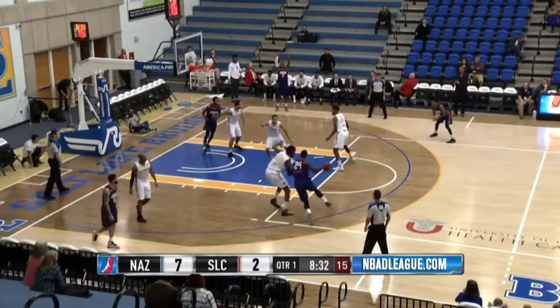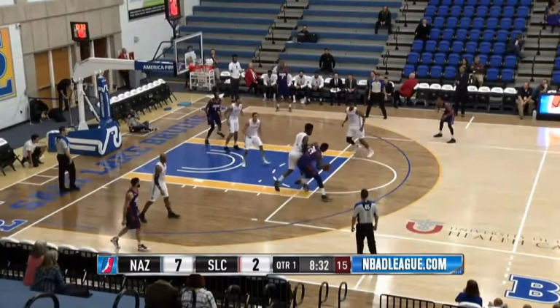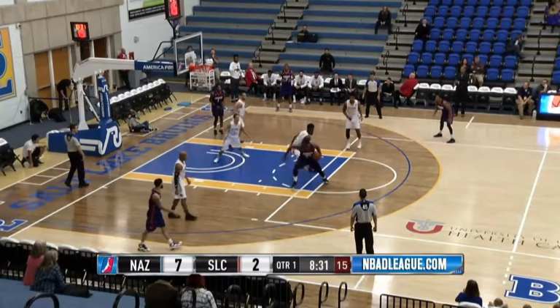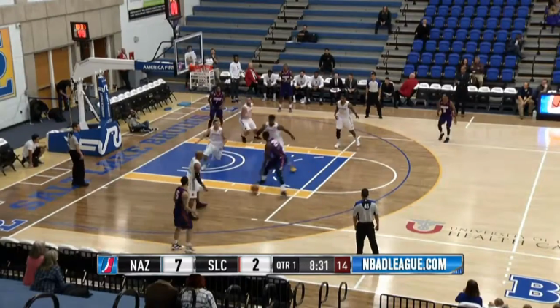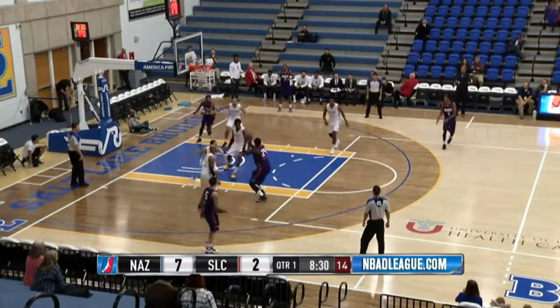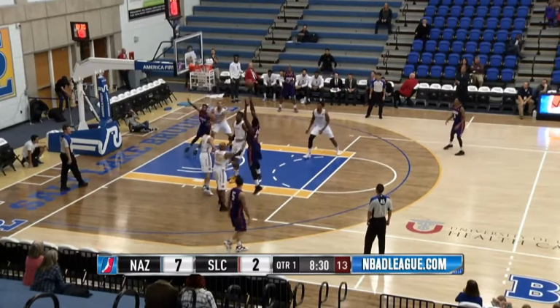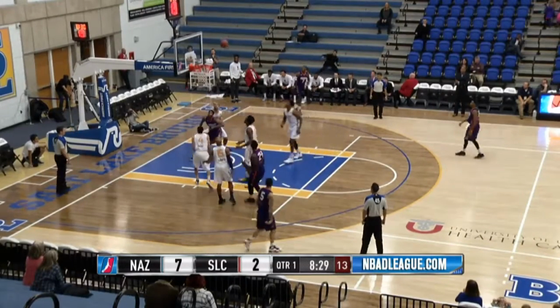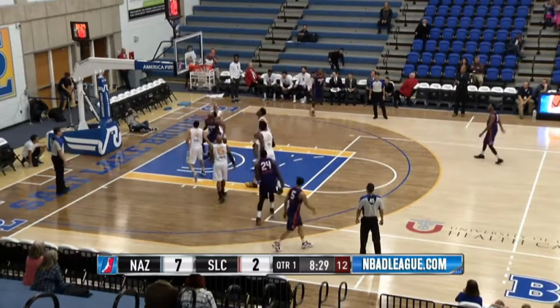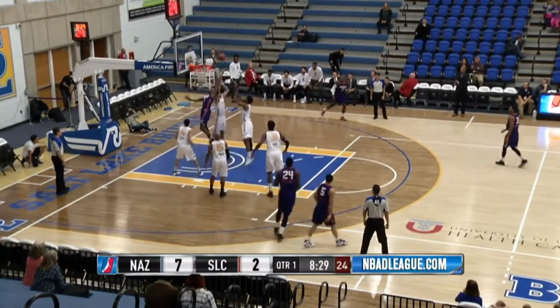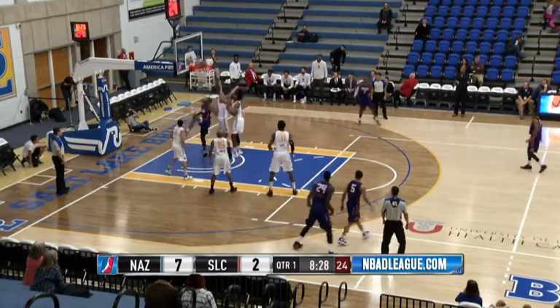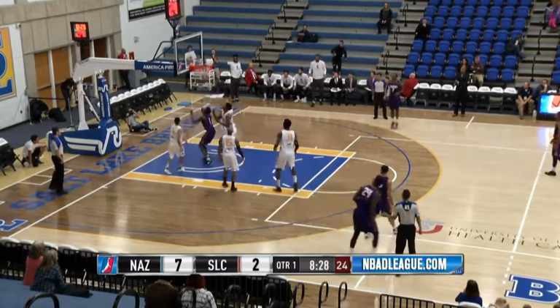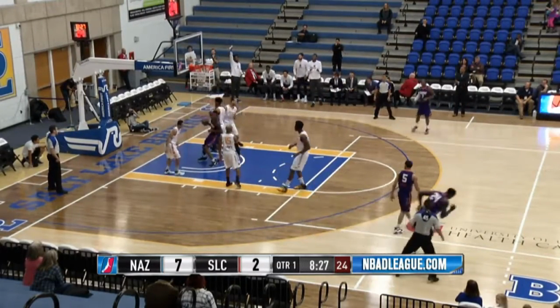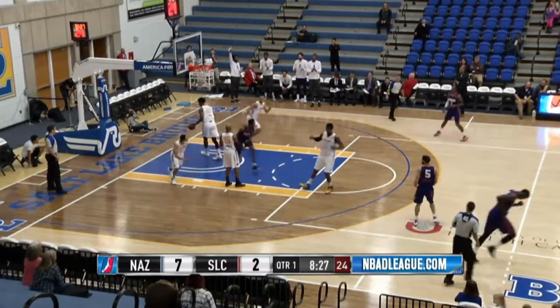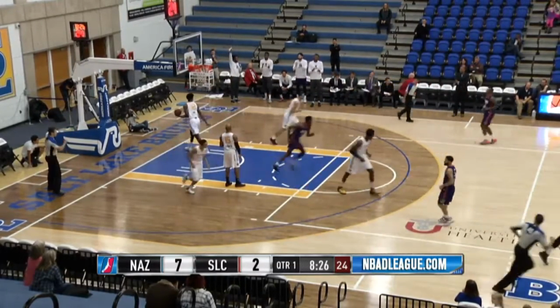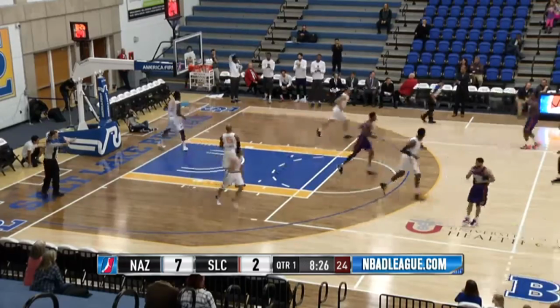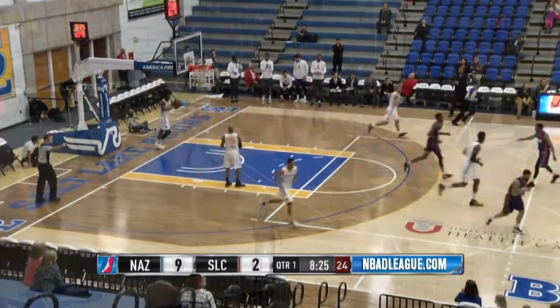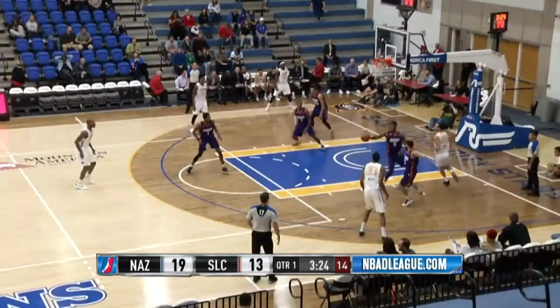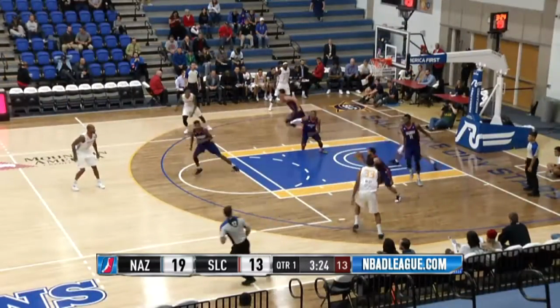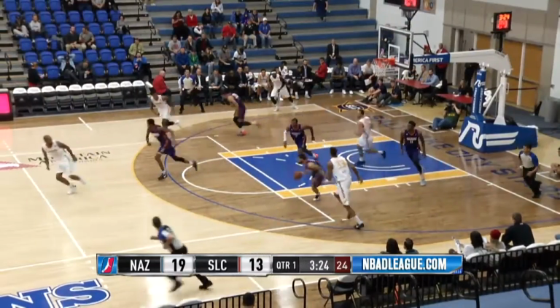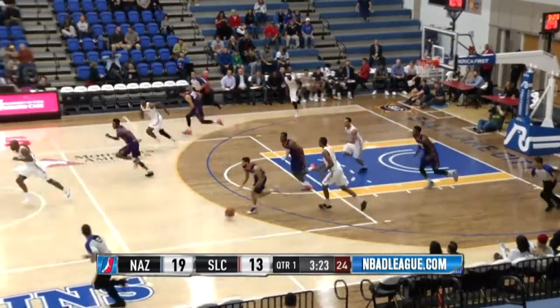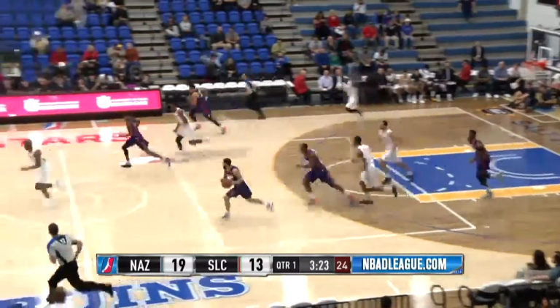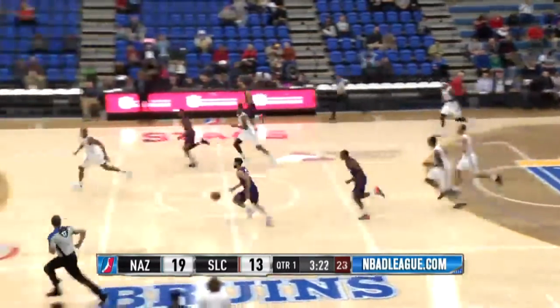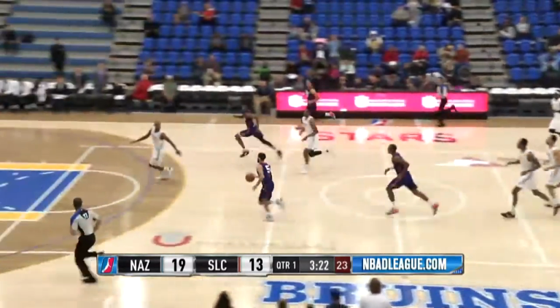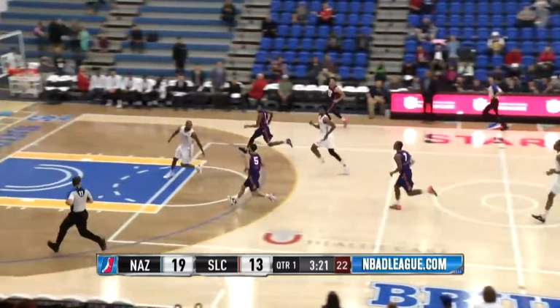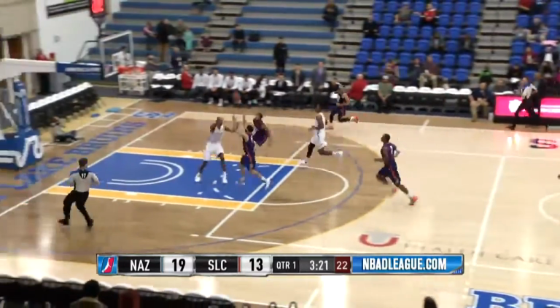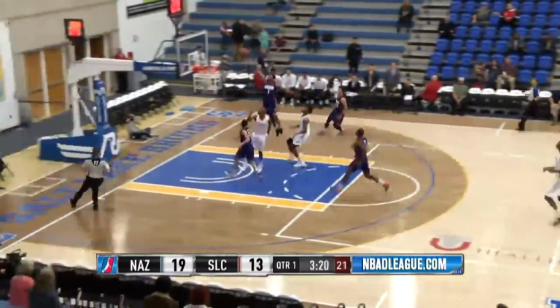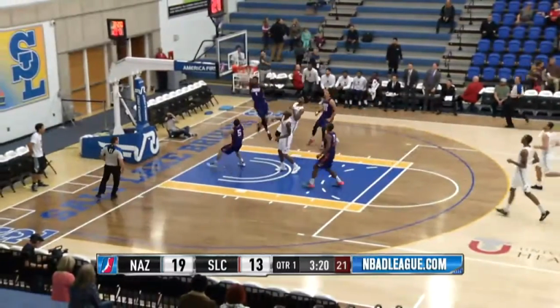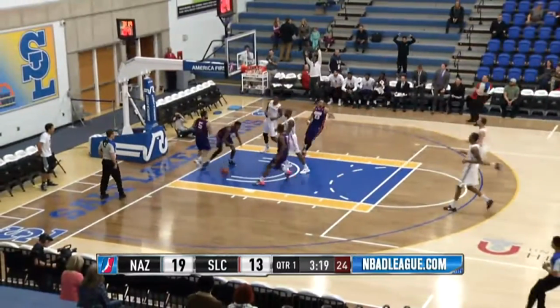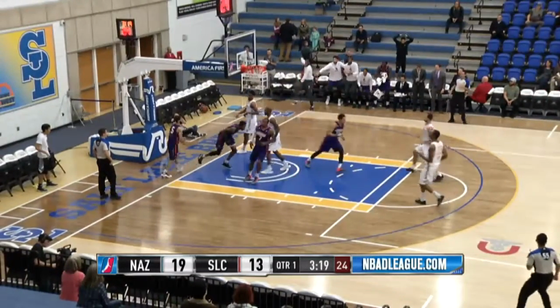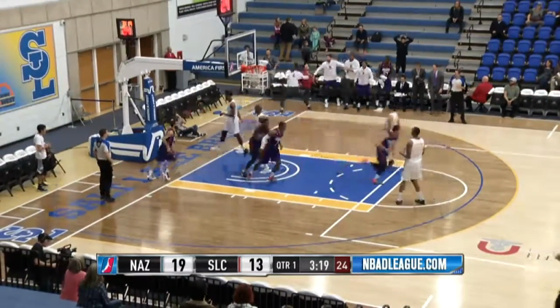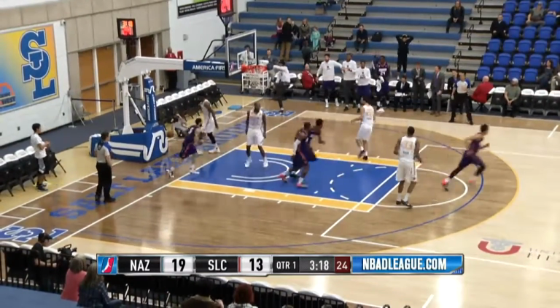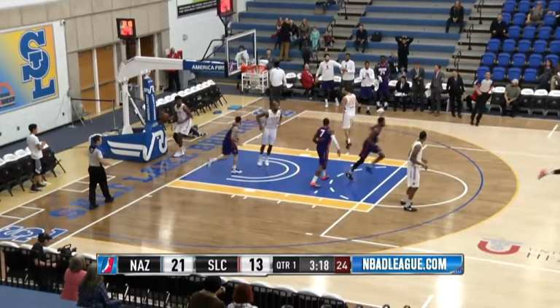At the elbow, puts it on the floor, dribbles into the lane, pulls up a little jump shot that's off the front of the glass, but it is tipped in. He hits the jump shot. Now the ball knocked away — a bad pass on the other end by the Stars, and a throw down. That's some length right there.